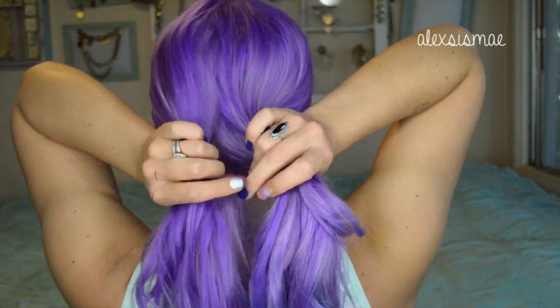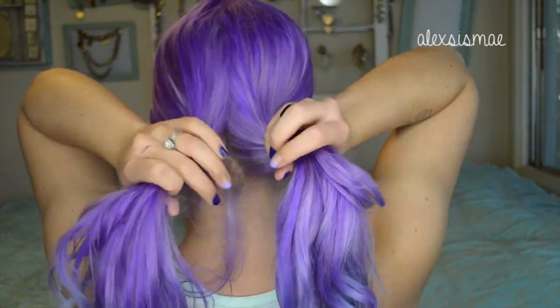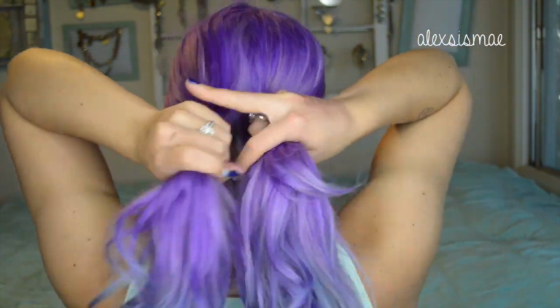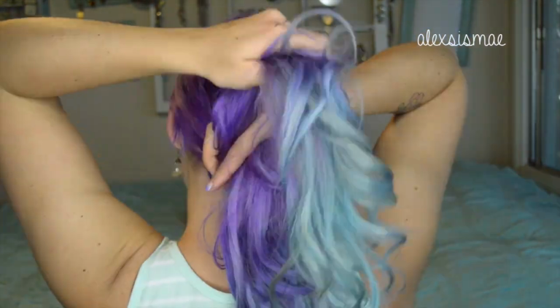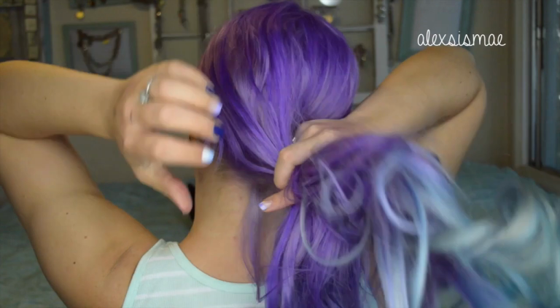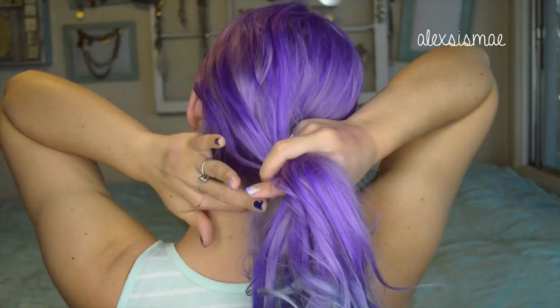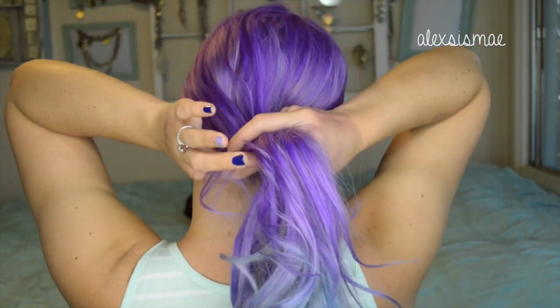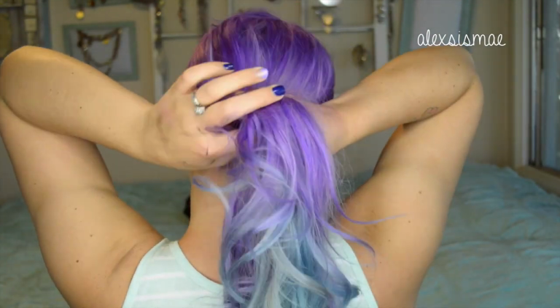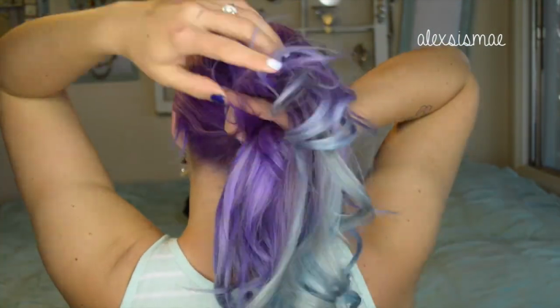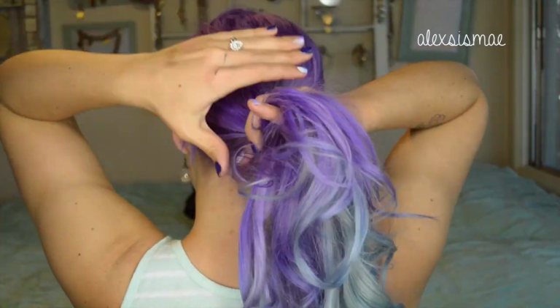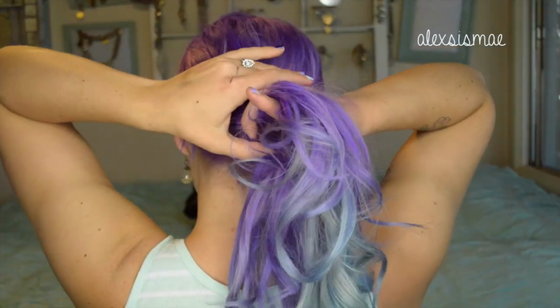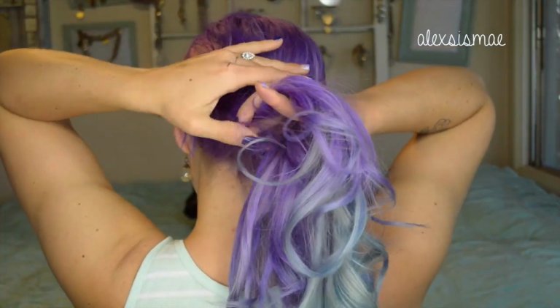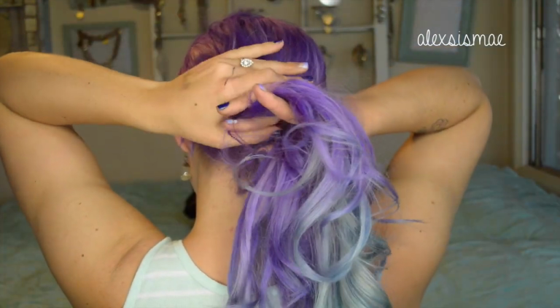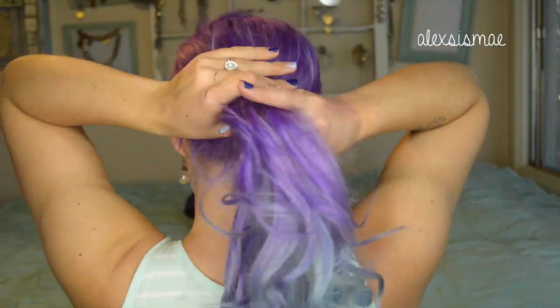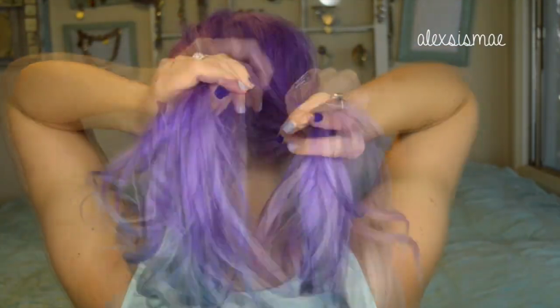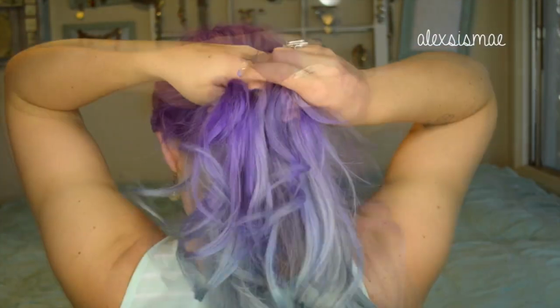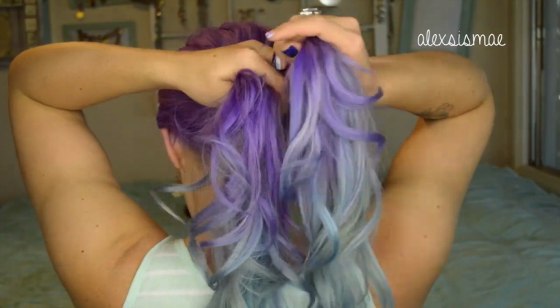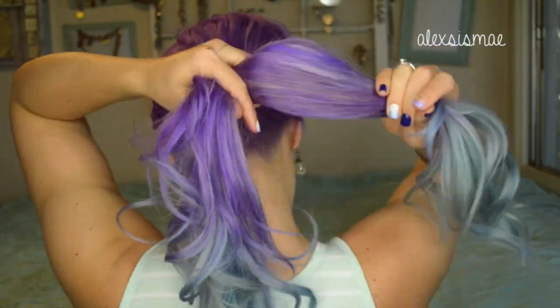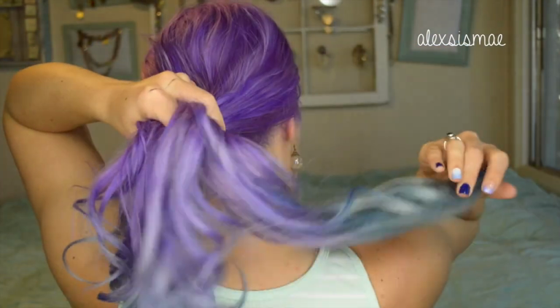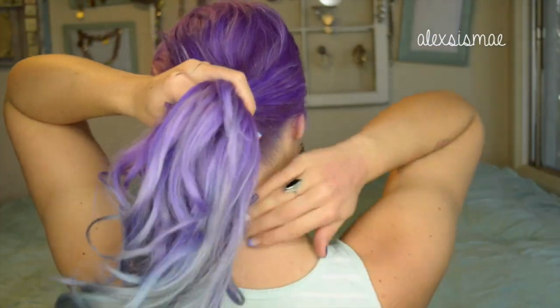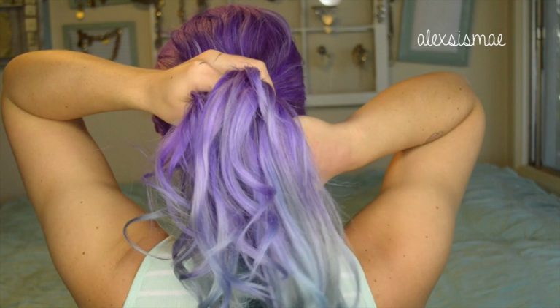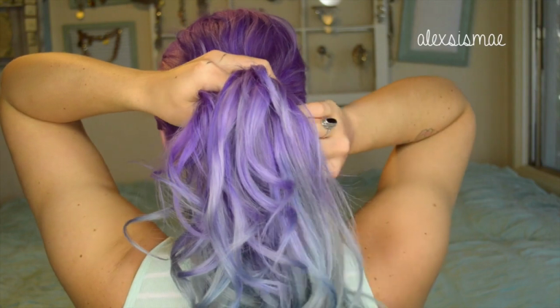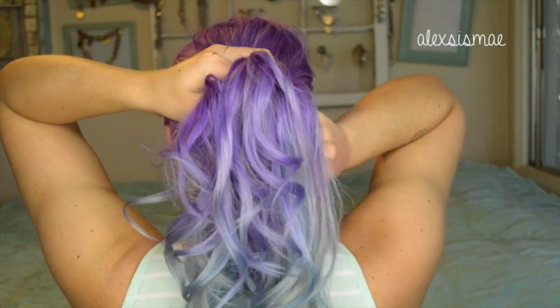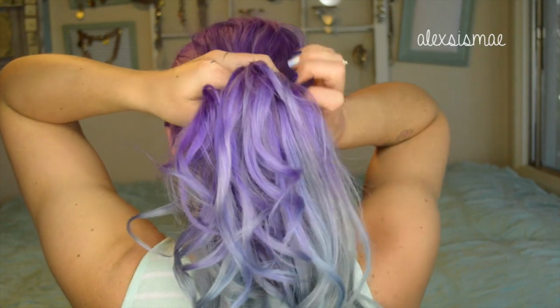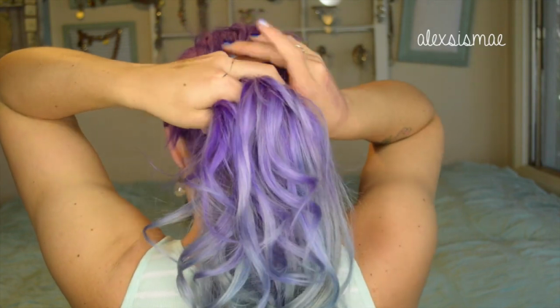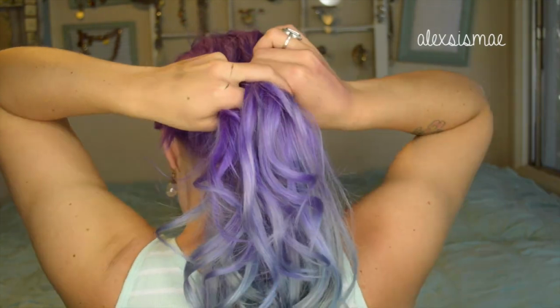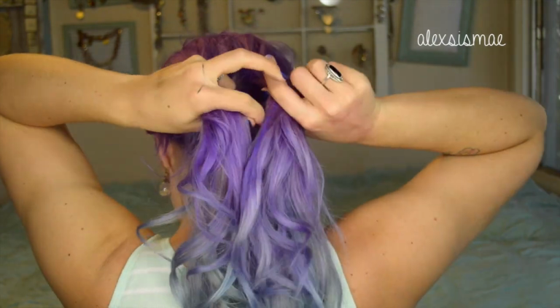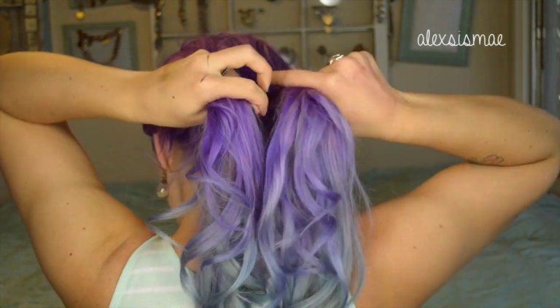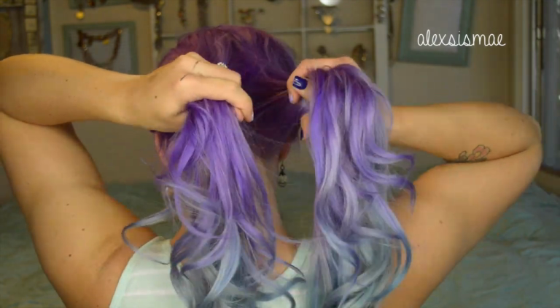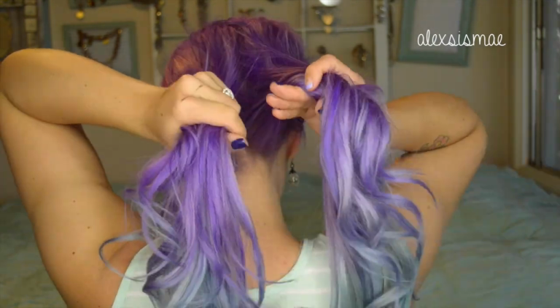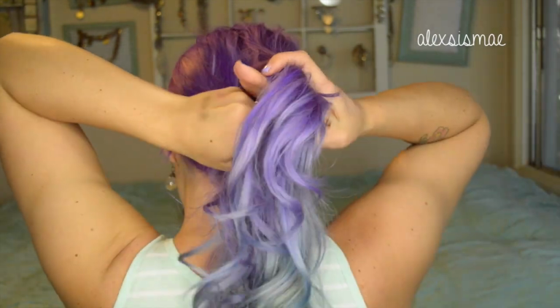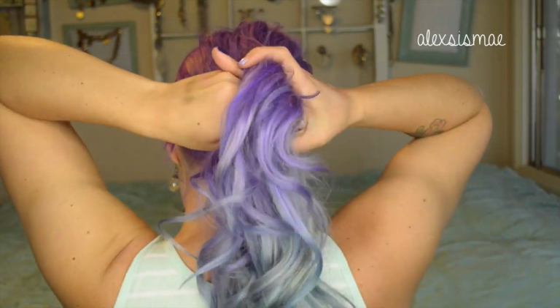Once you have that done, take both of your sides to the back and make sure that you have all of your hair up in two little pigtail ponytails. Then you are going to take one side and cross it over the top of the other.